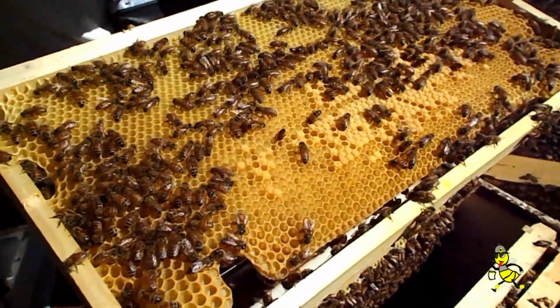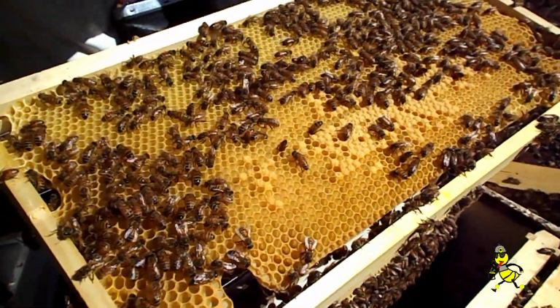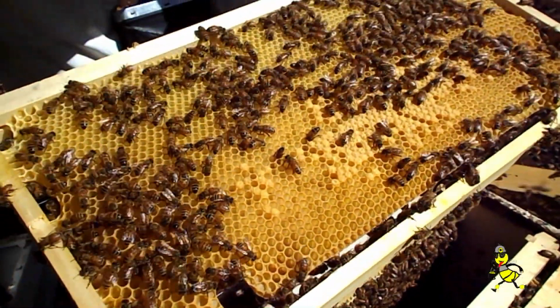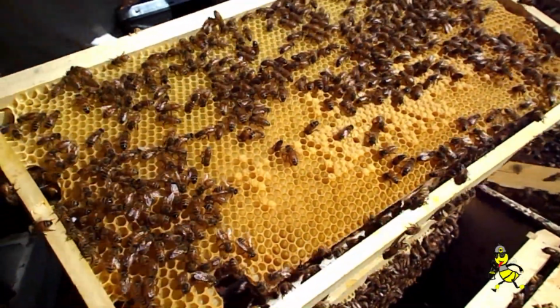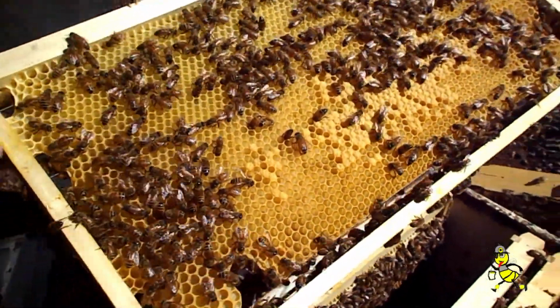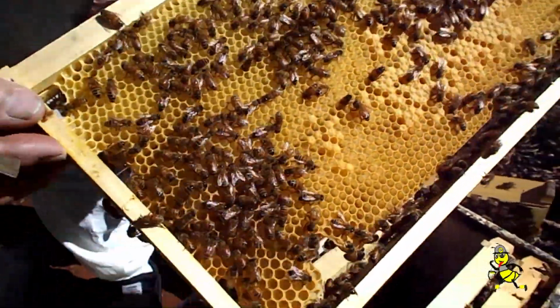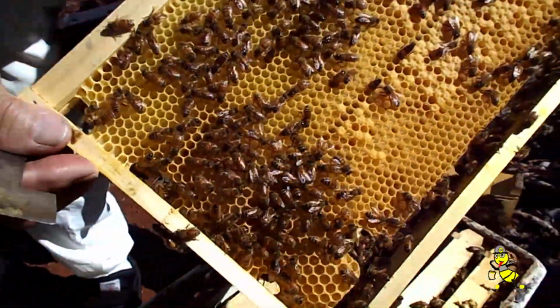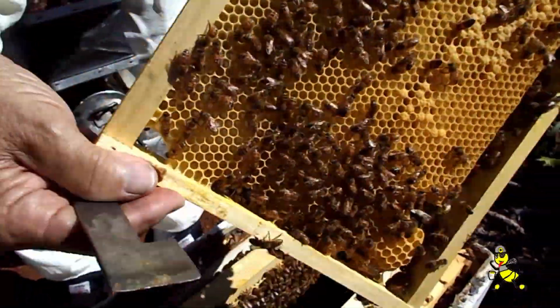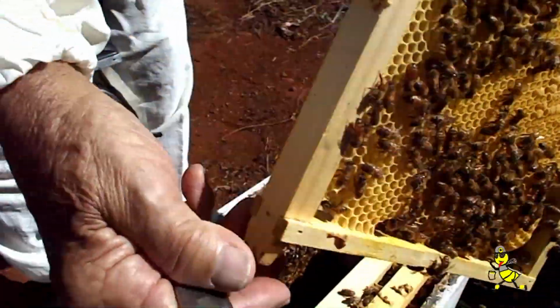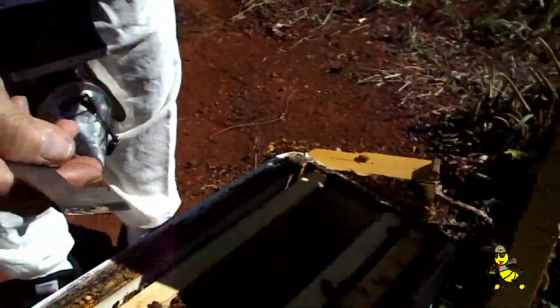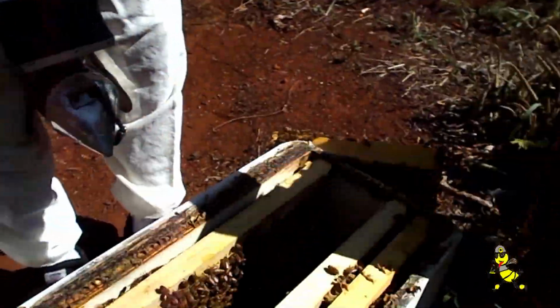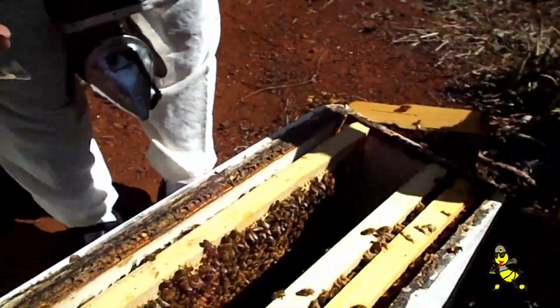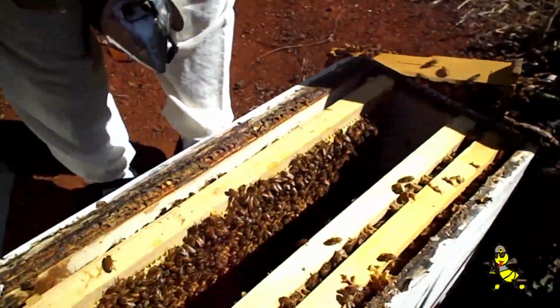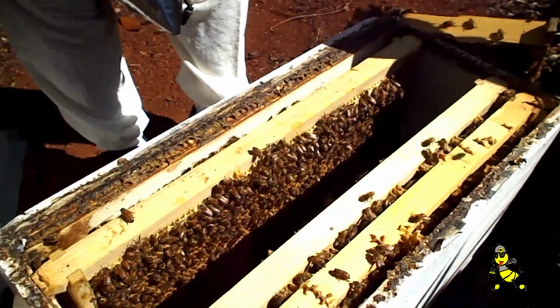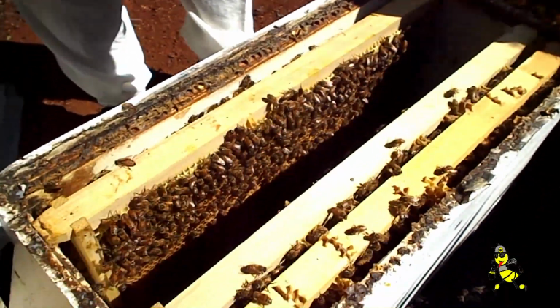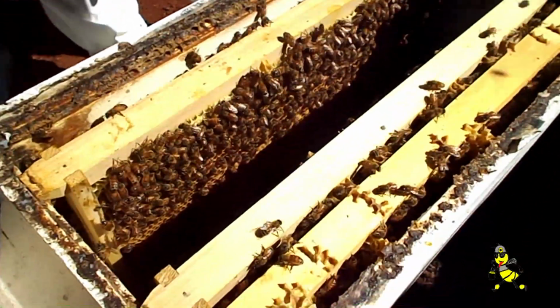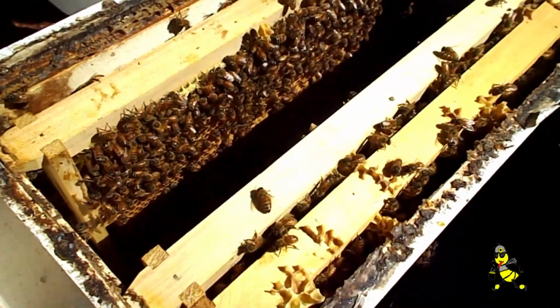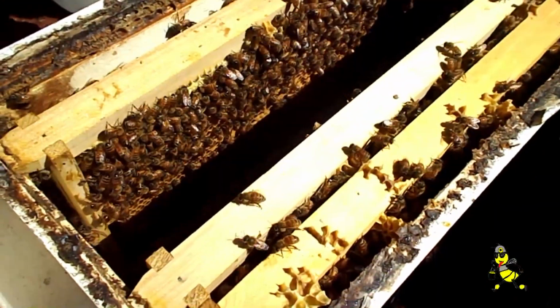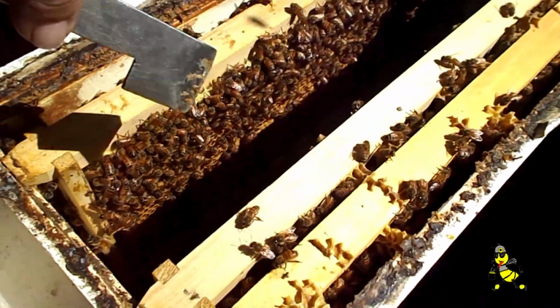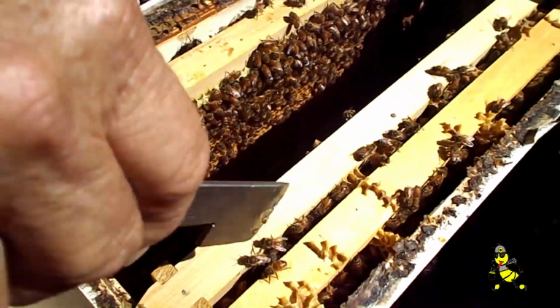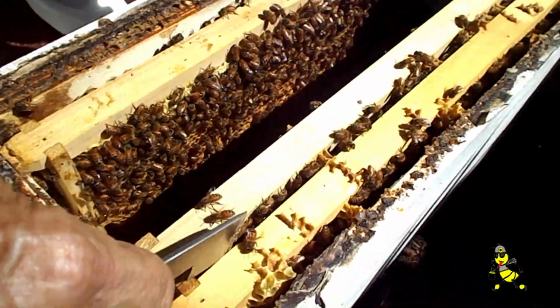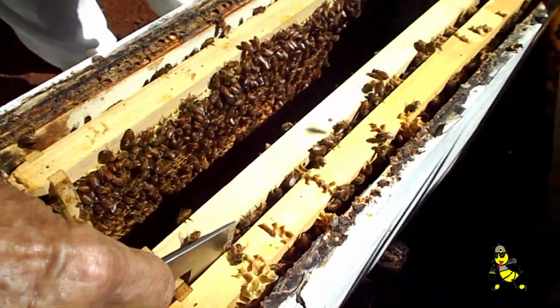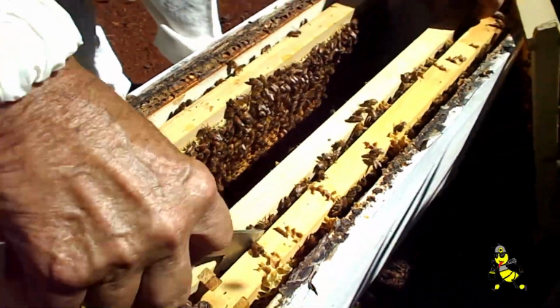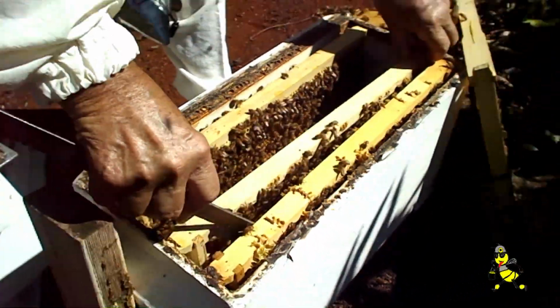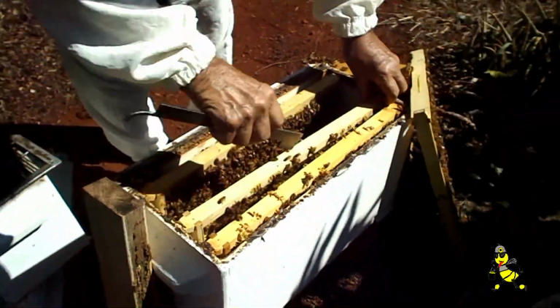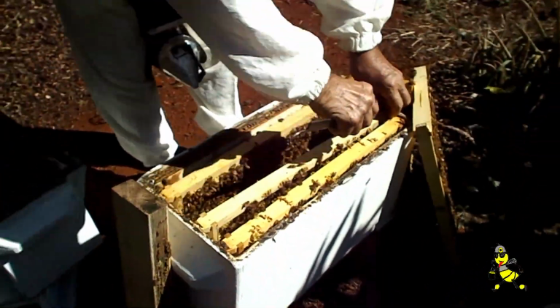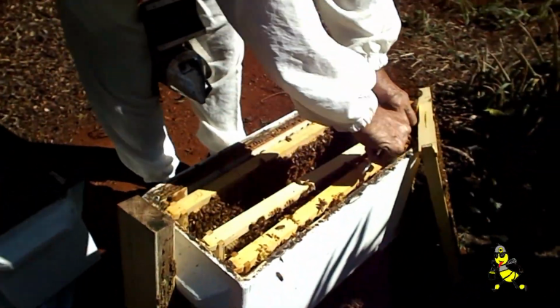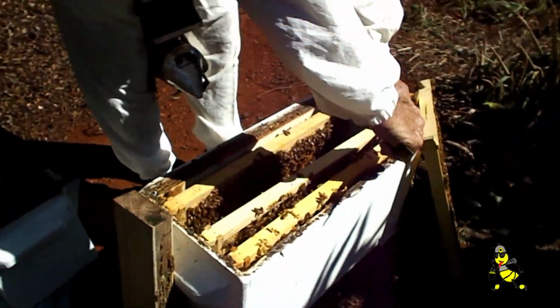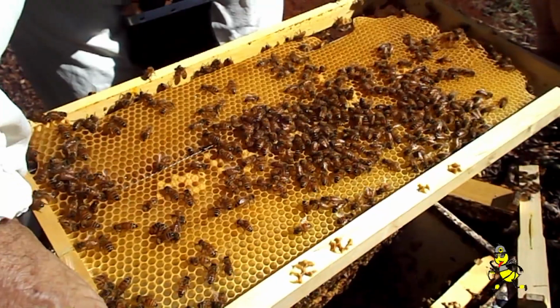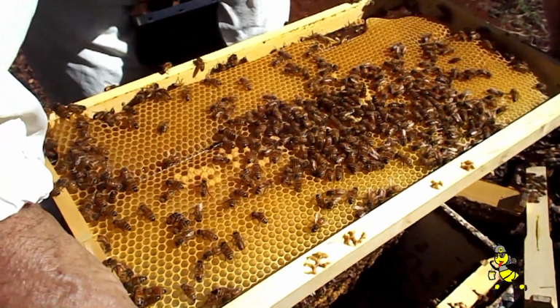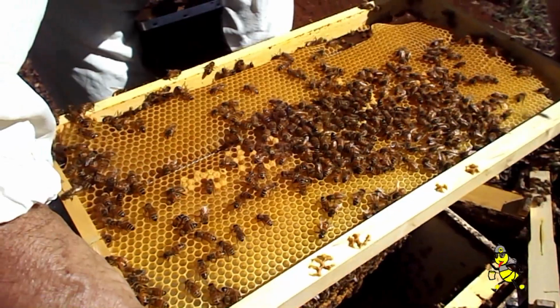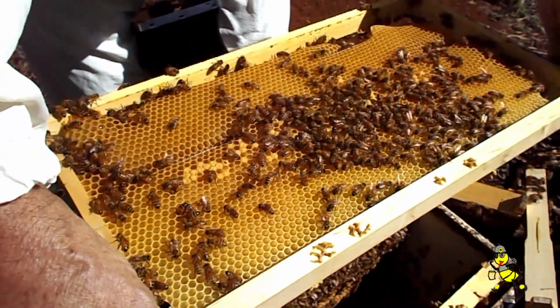Before a hive swarms, the nurse bees stop feeding the queen approximately seven days, so she shrinks back down to the size of a normal bee, enabling her to fly.